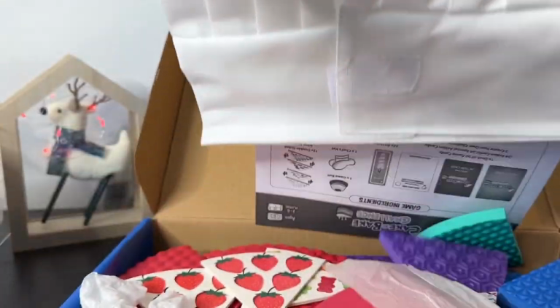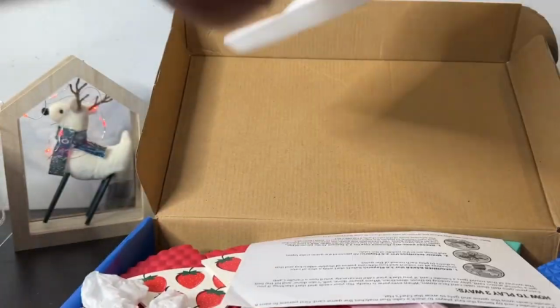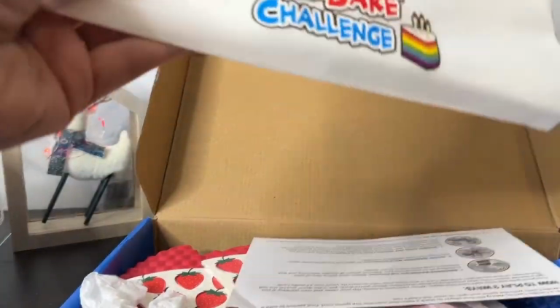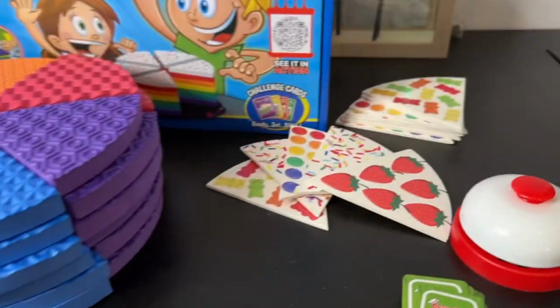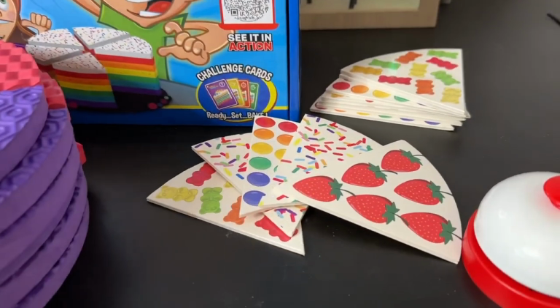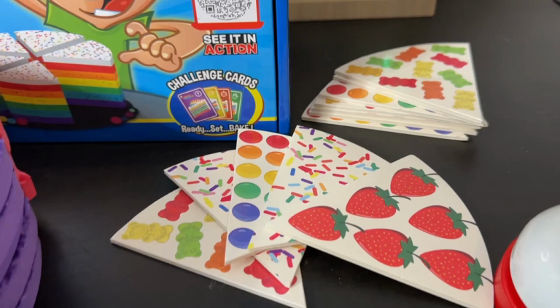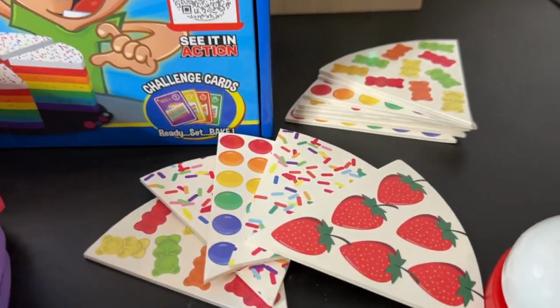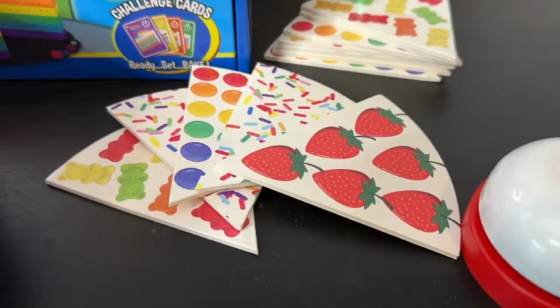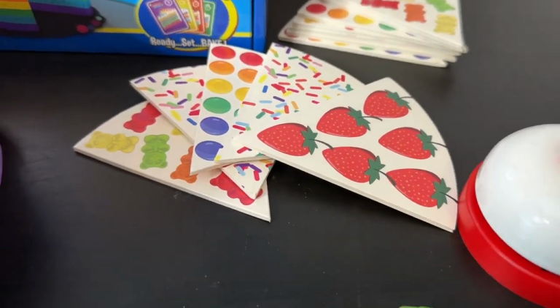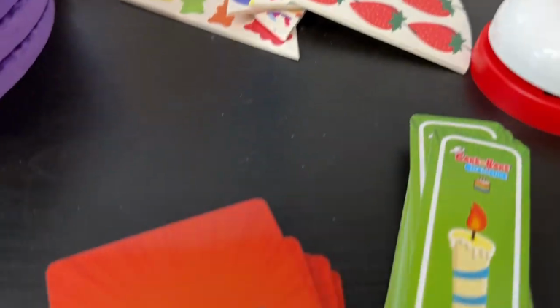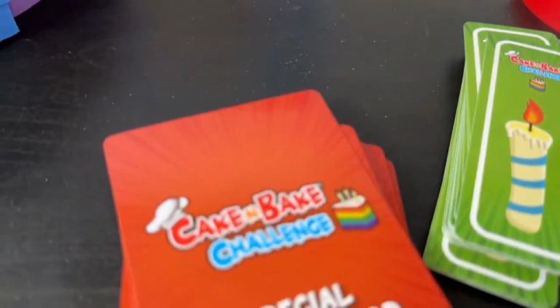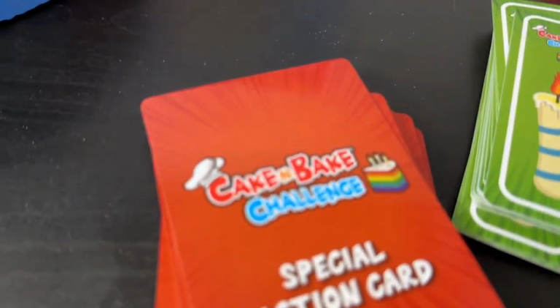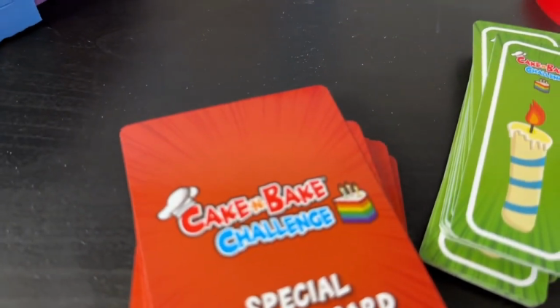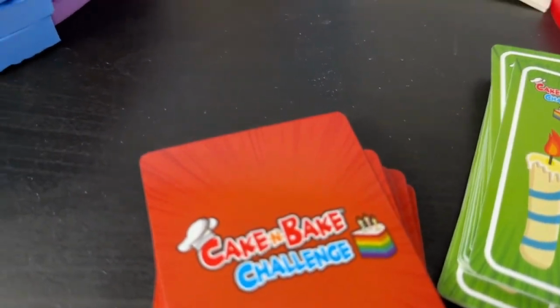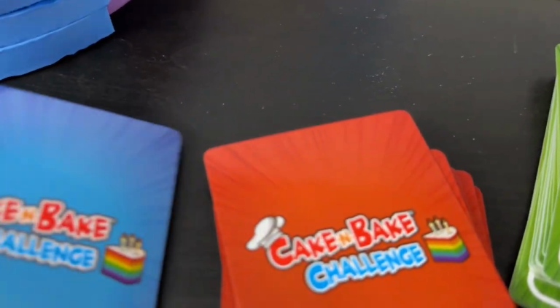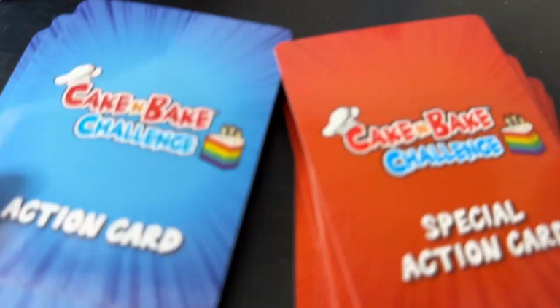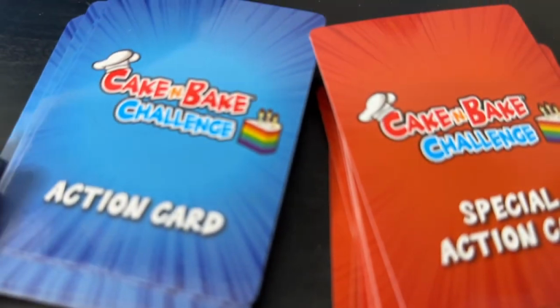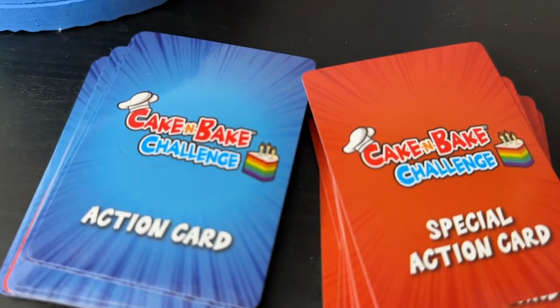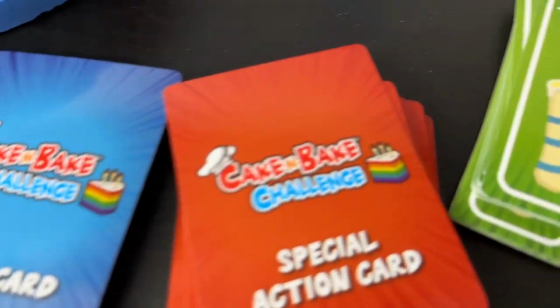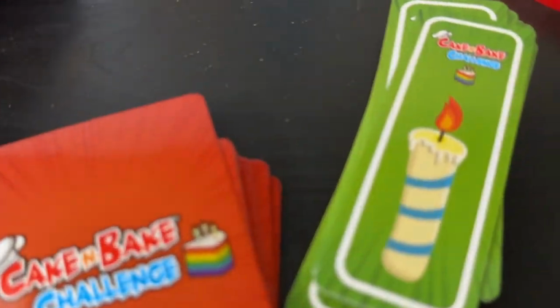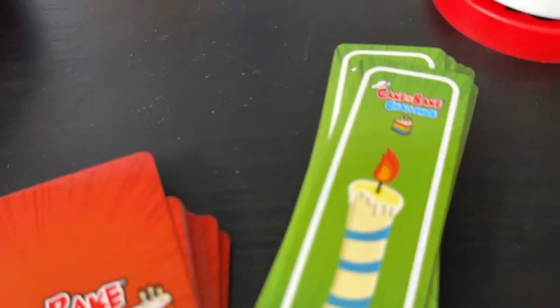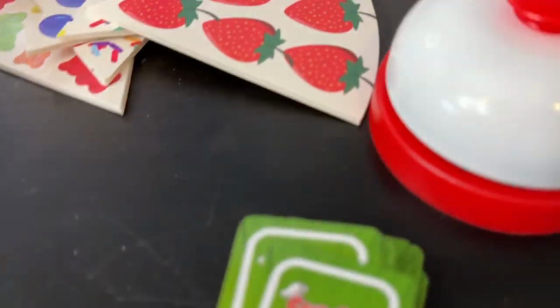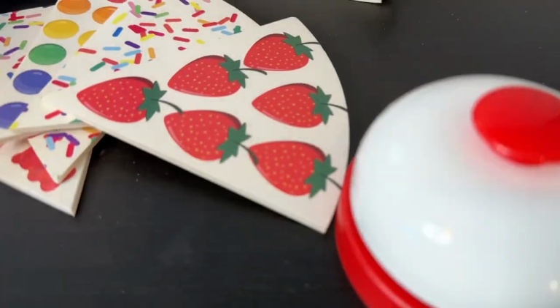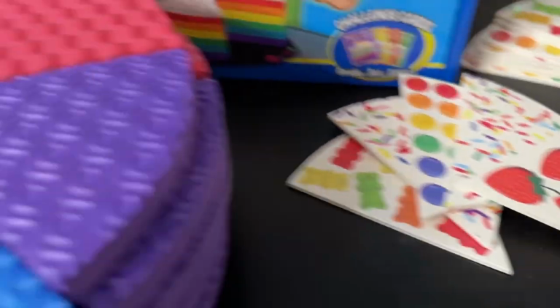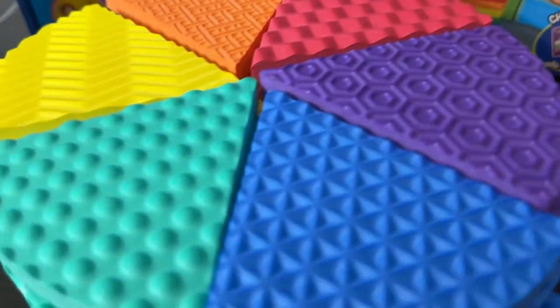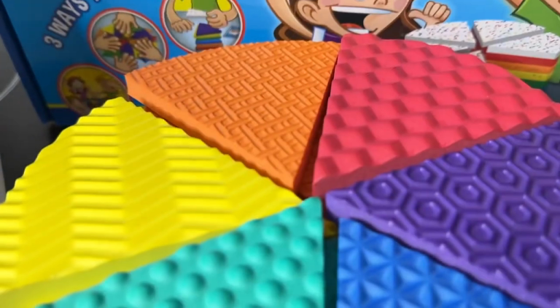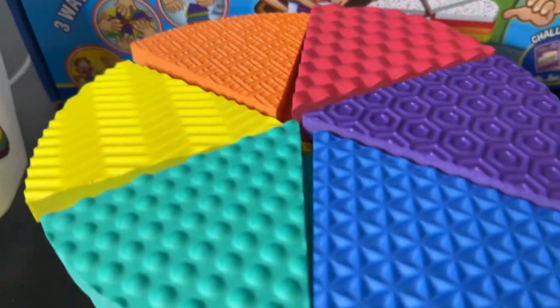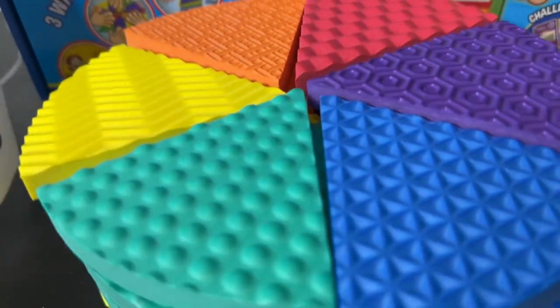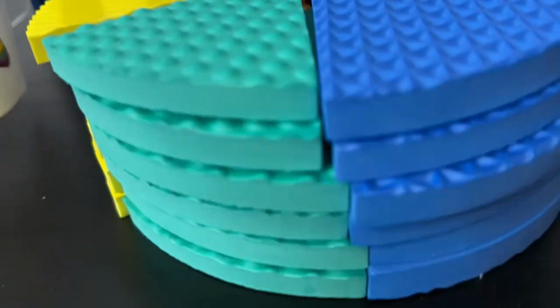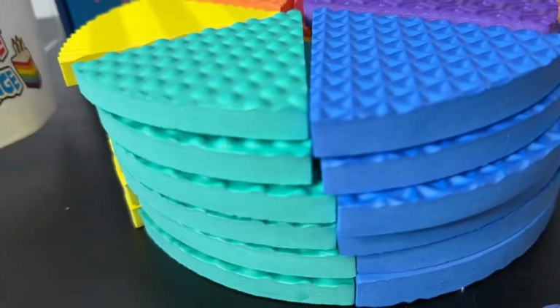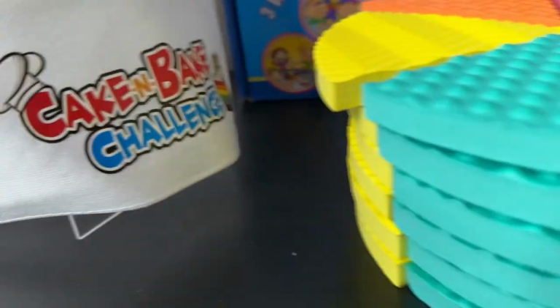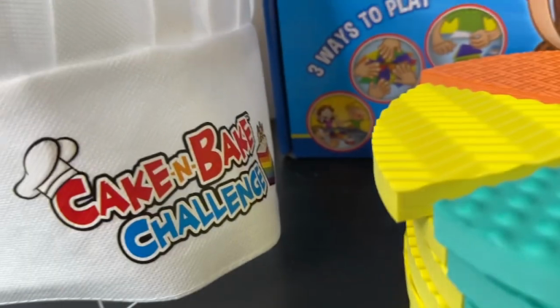I want to thank them for making me be a part of this launch. Unboxed, you can see I have the icing out, I have the special action cards, the regular action cards, the candles, the timer, a colorful array of cake slices.